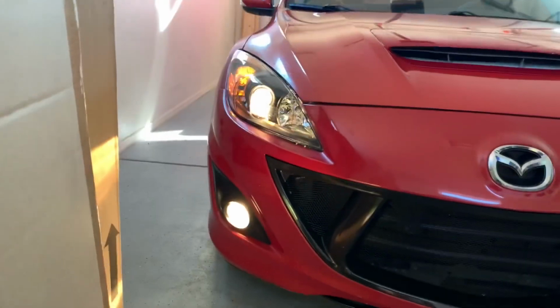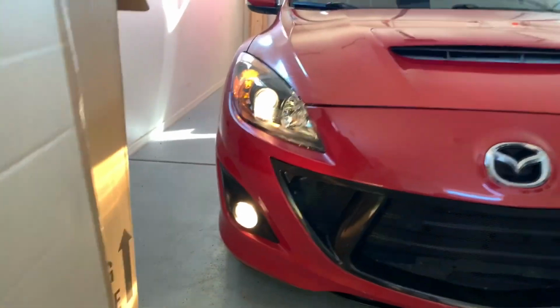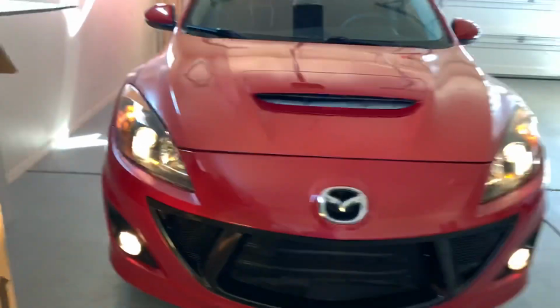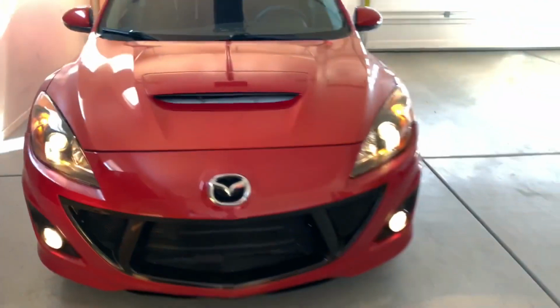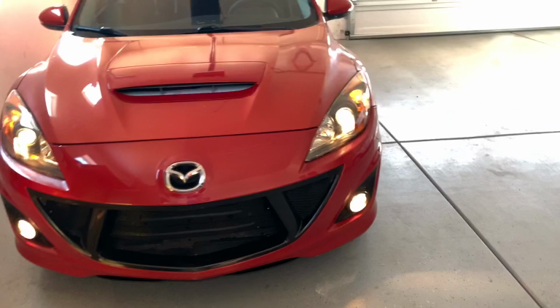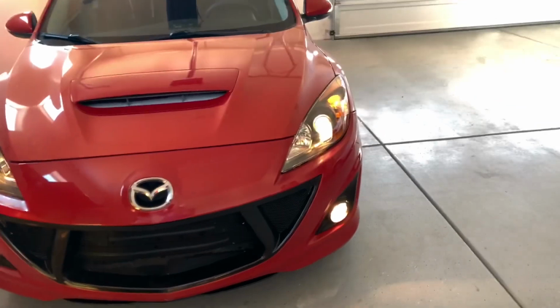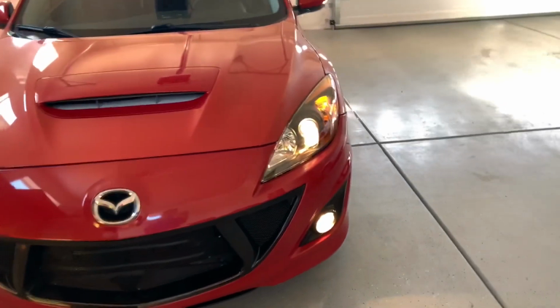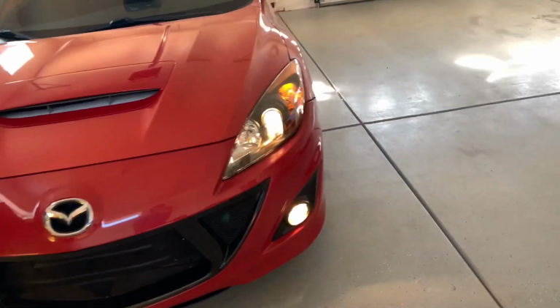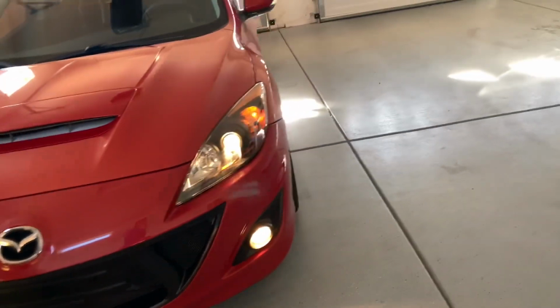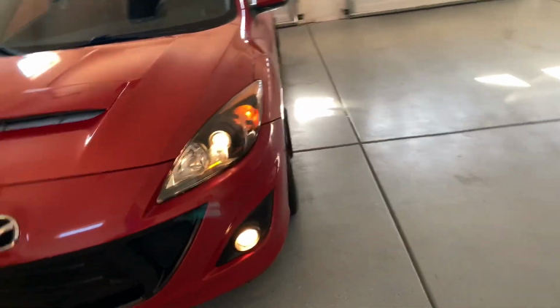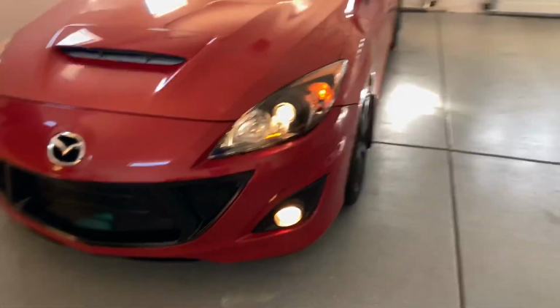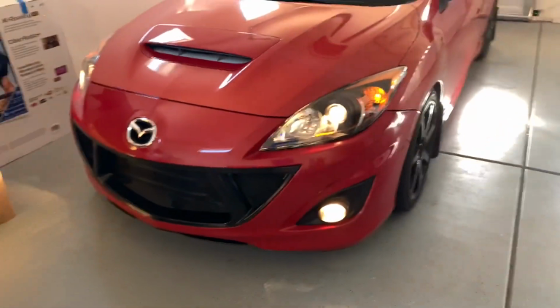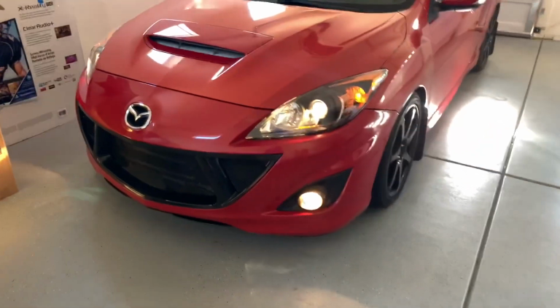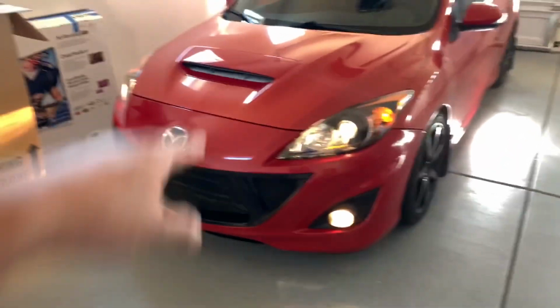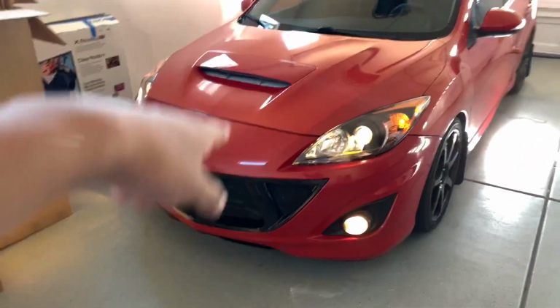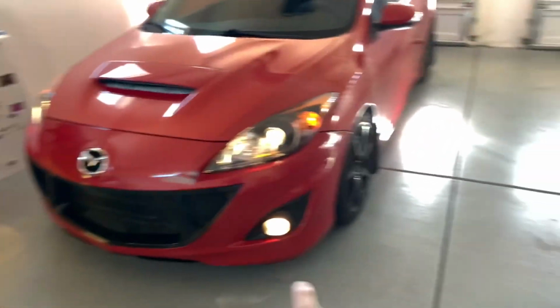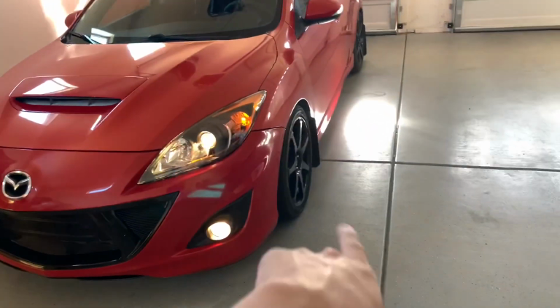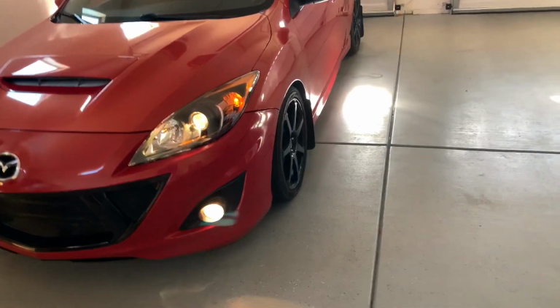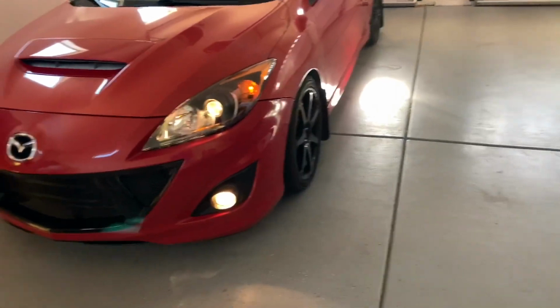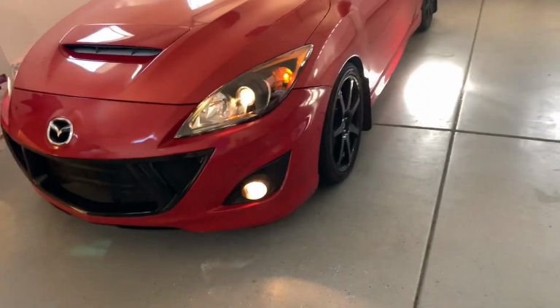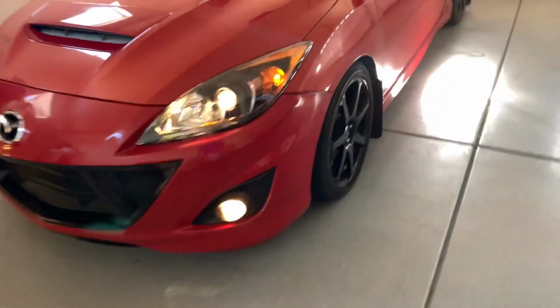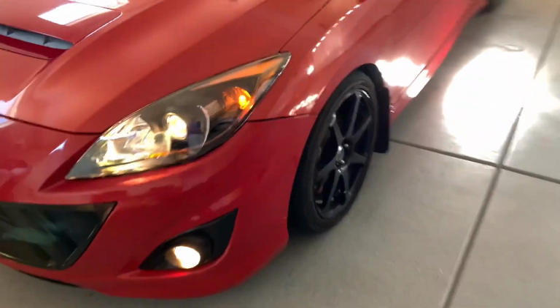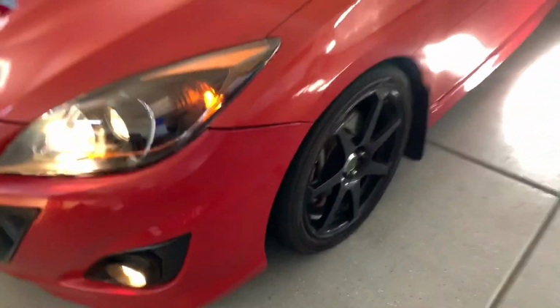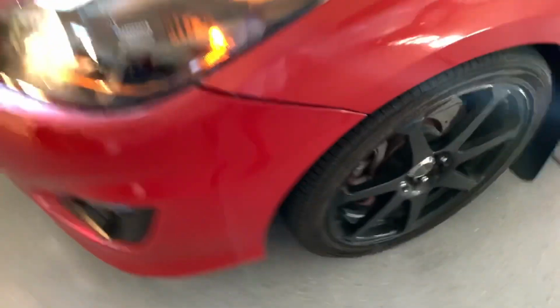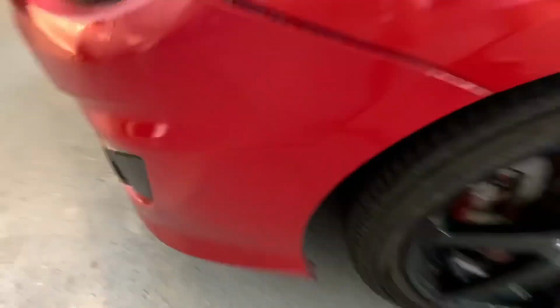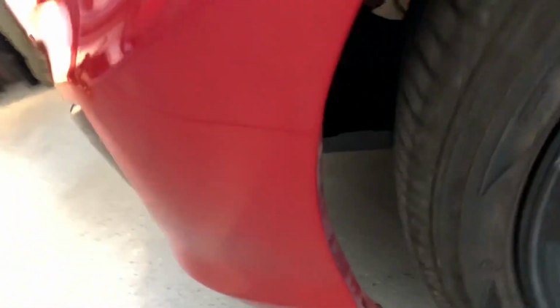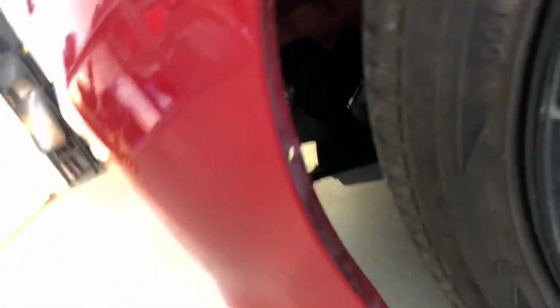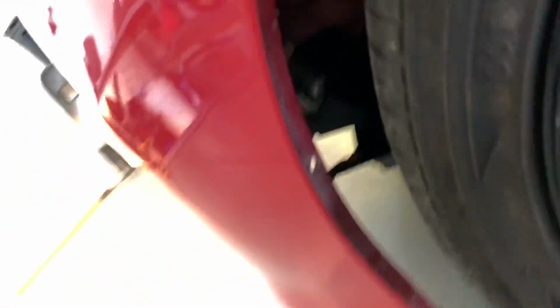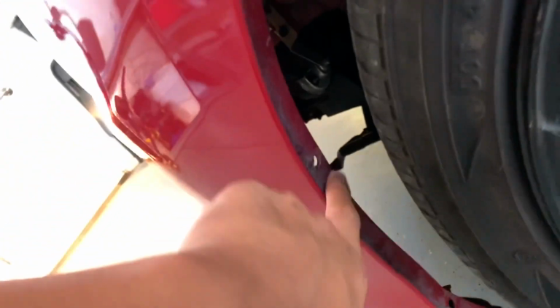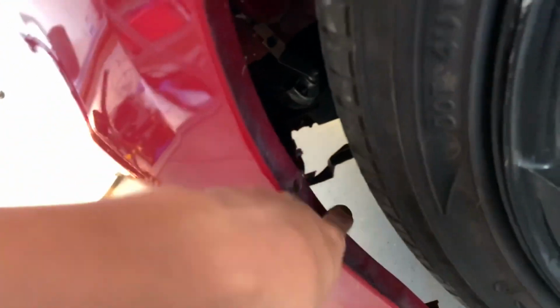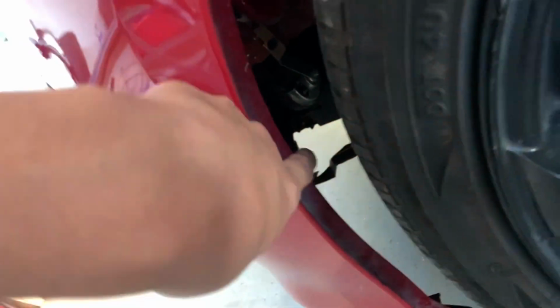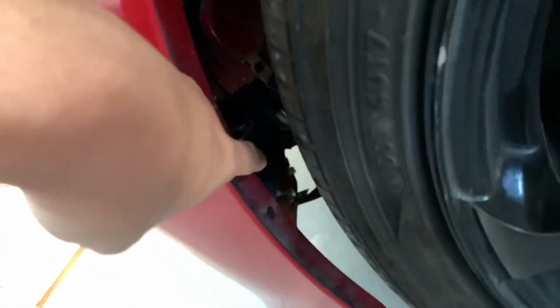These are the two bulbs. Here is how the current lights look — they're pretty much yellow halogens. They don't look that great, so I'm going to go ahead and replace them with the LEDs.